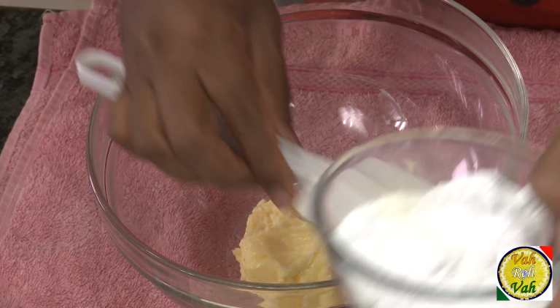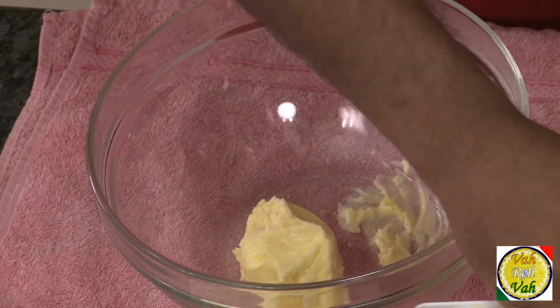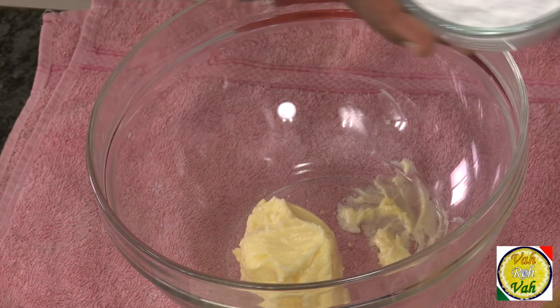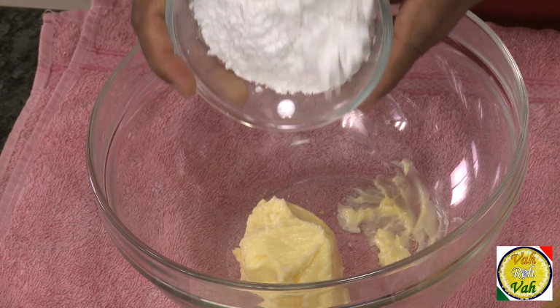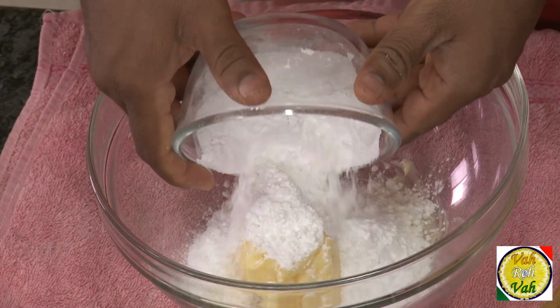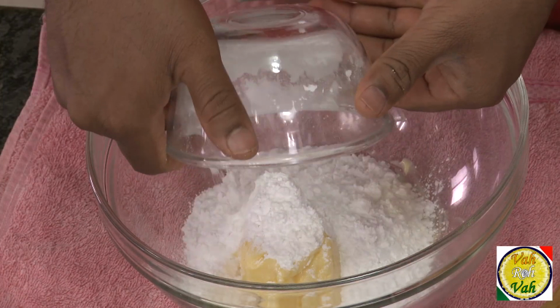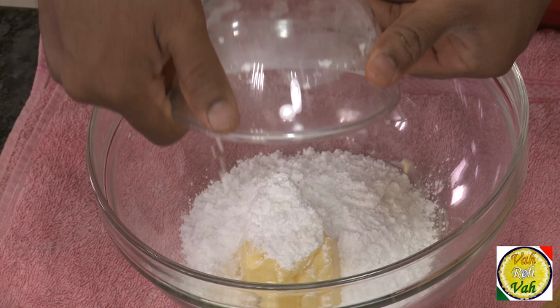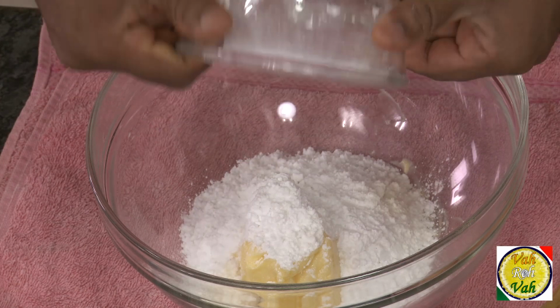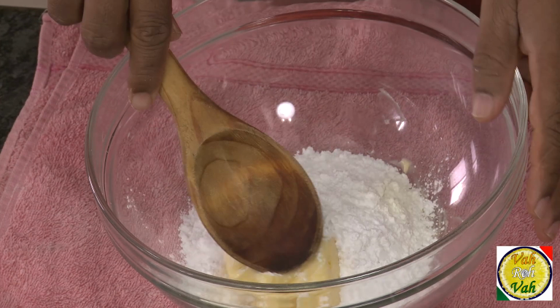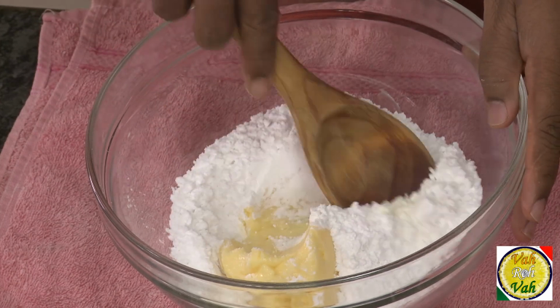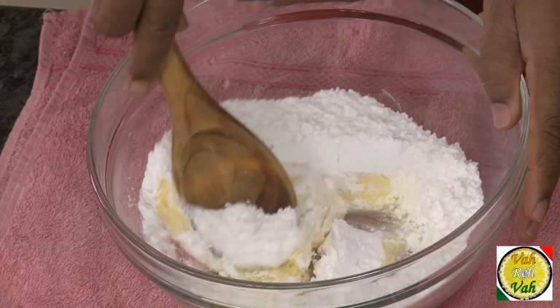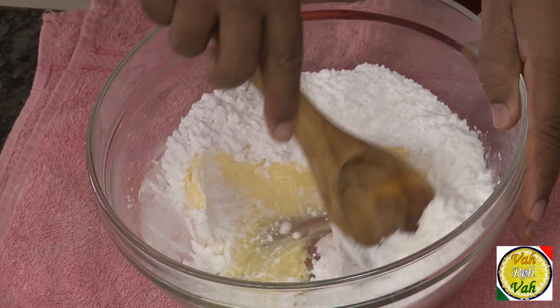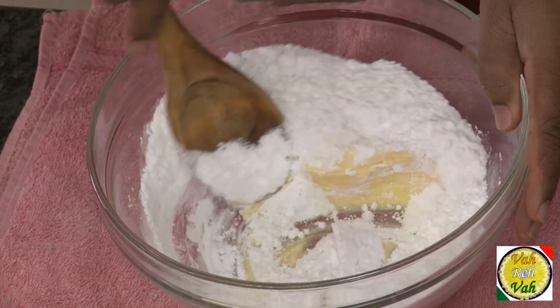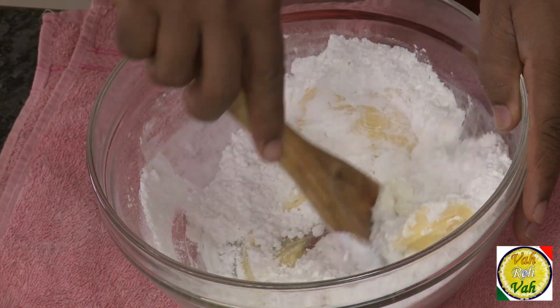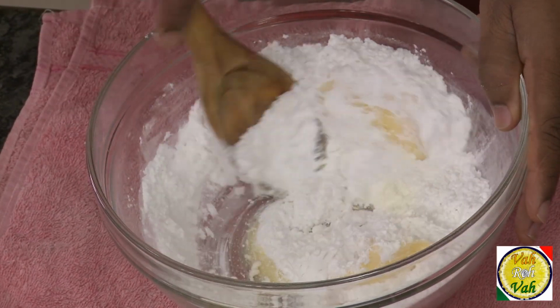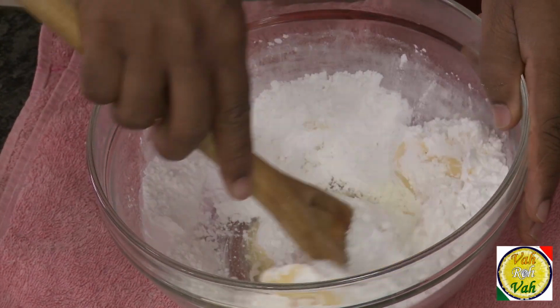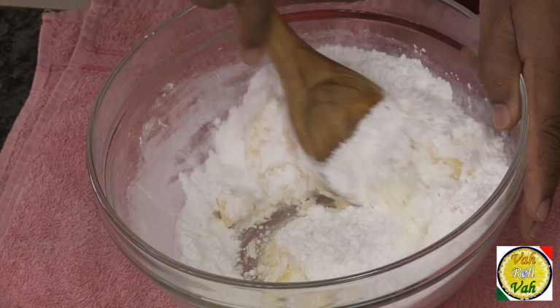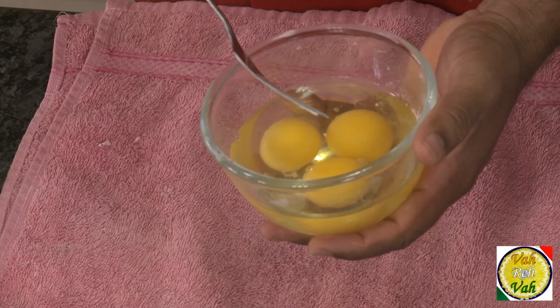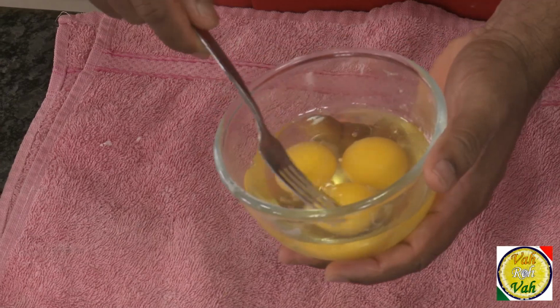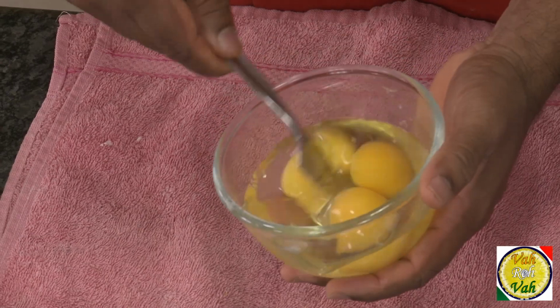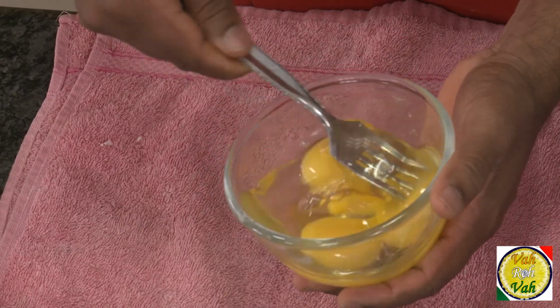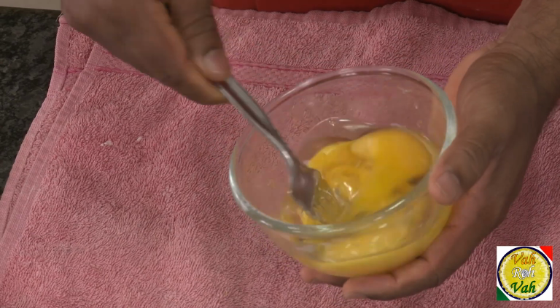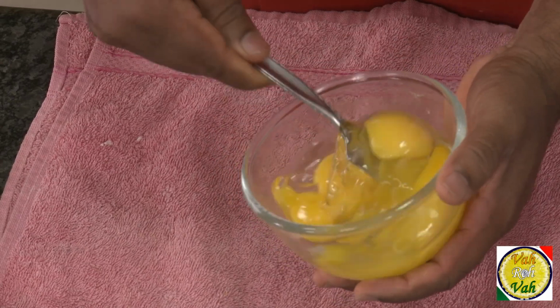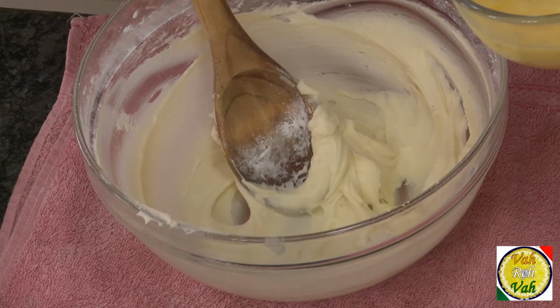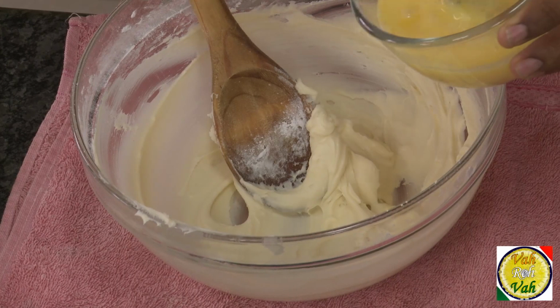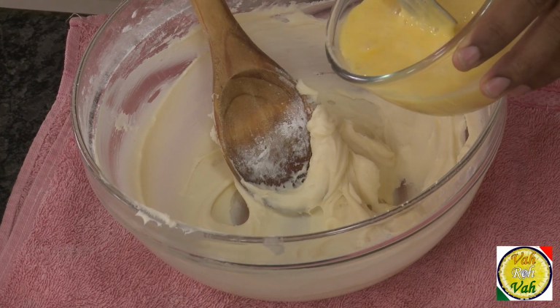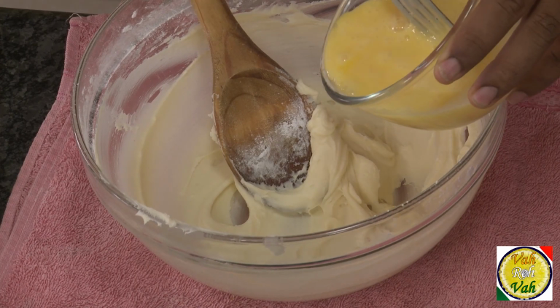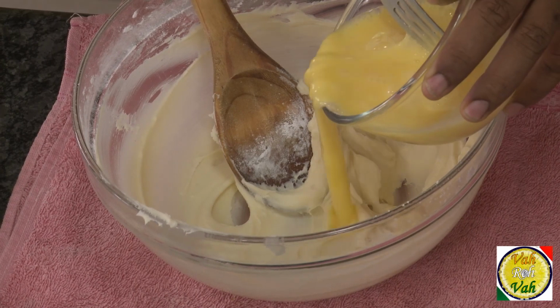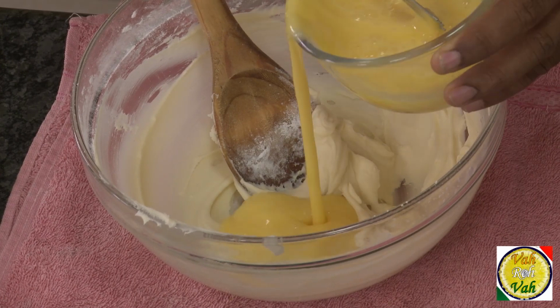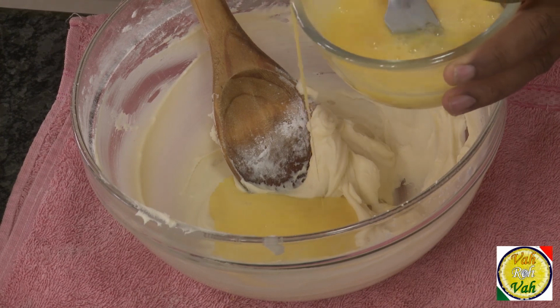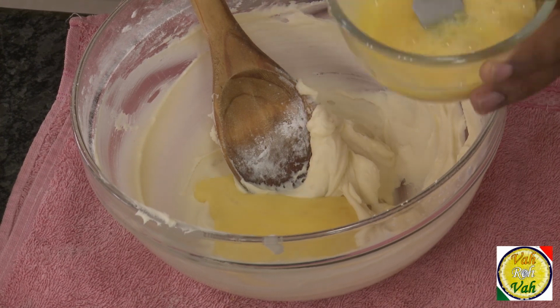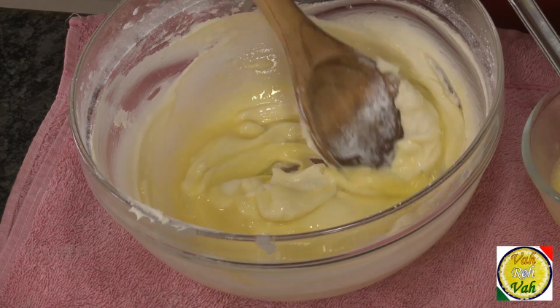Add 100 grams of butter and 100 grams of powdered sugar, and cream this nicely till it is soft and smooth. Then add the egg little by little — do not add too much at one go — and slowly mix this mixture.